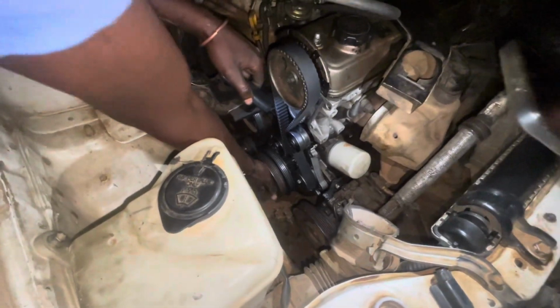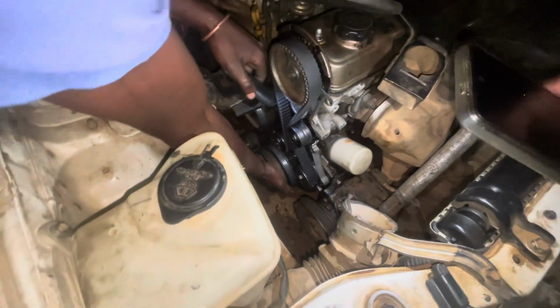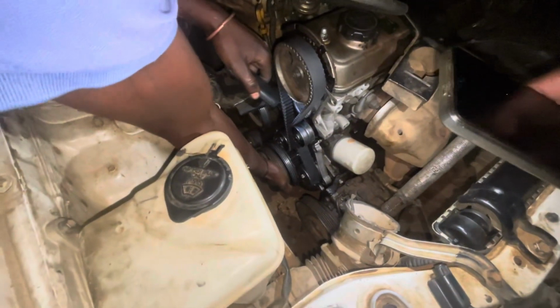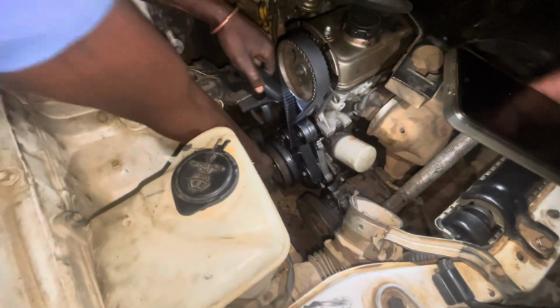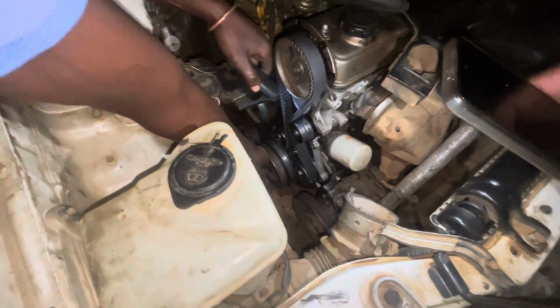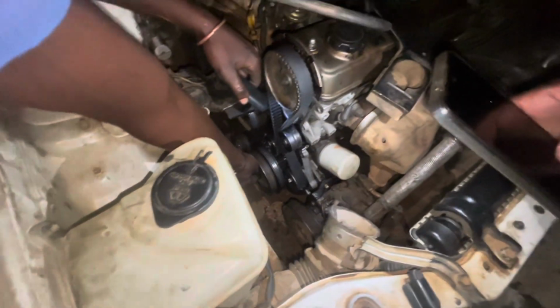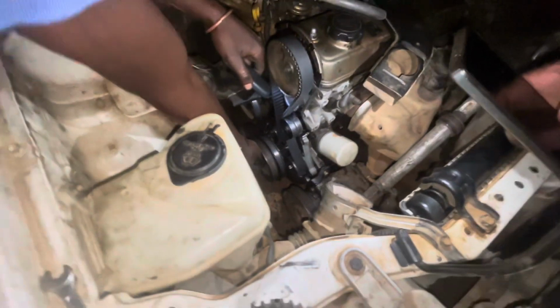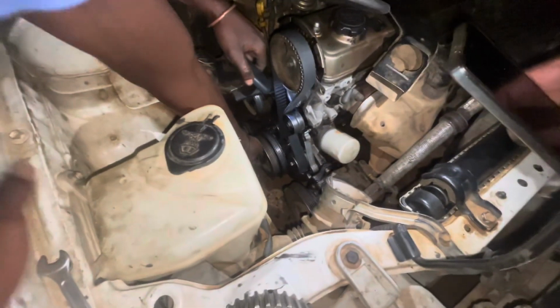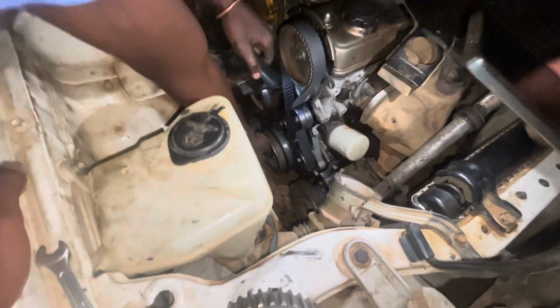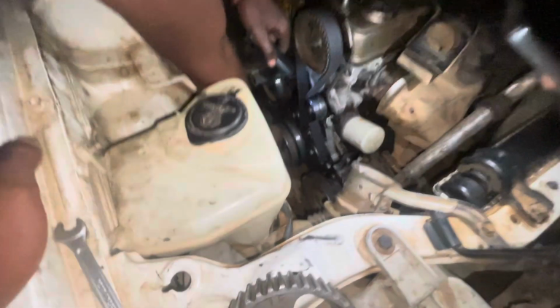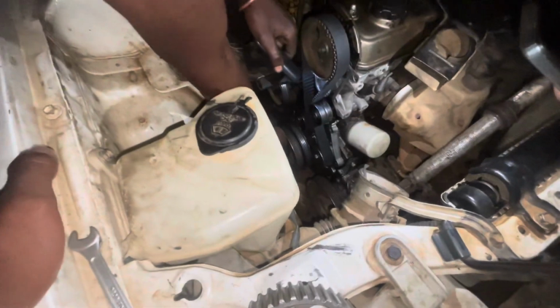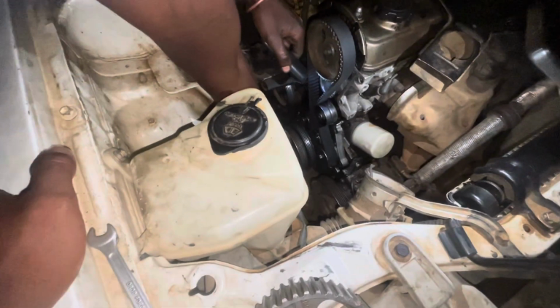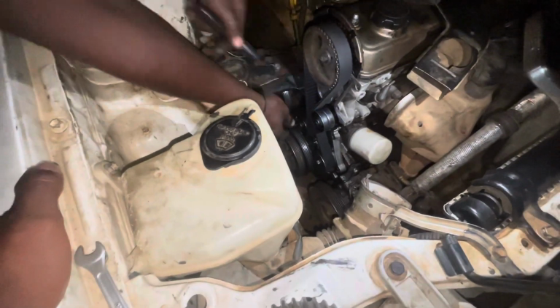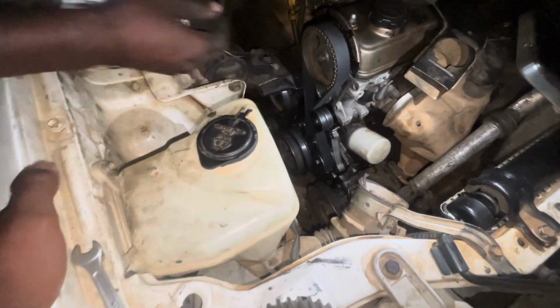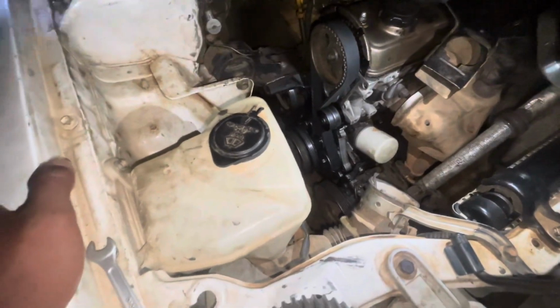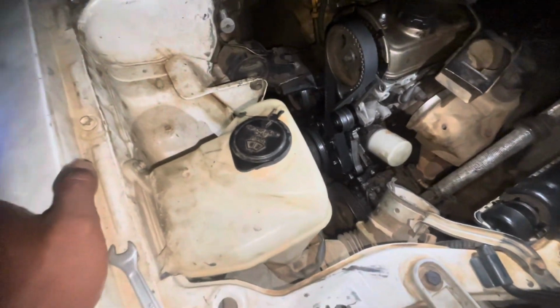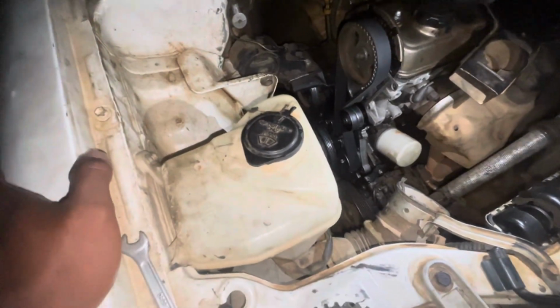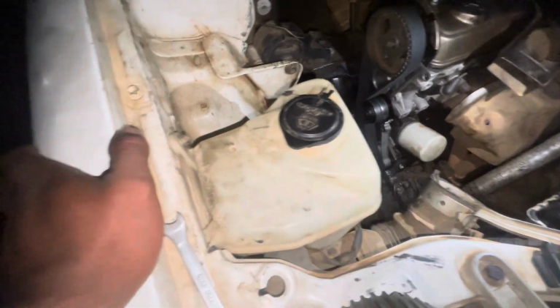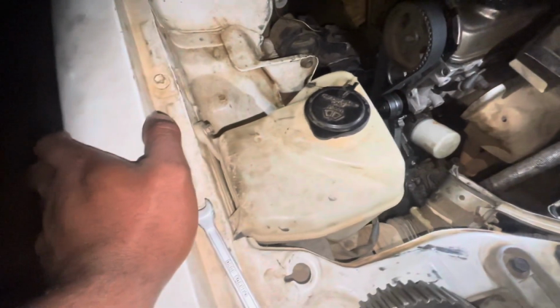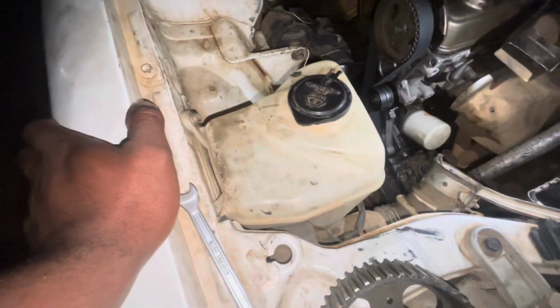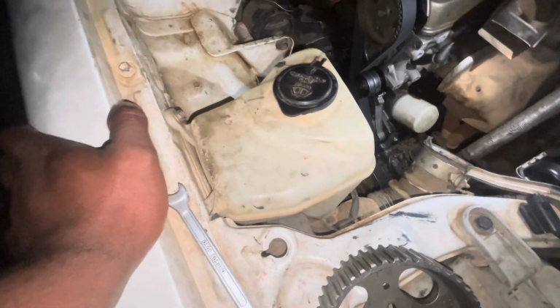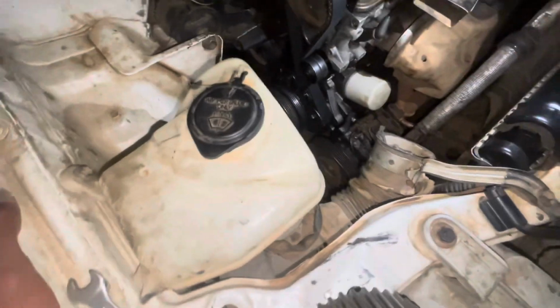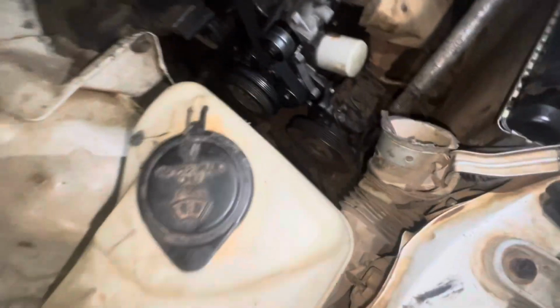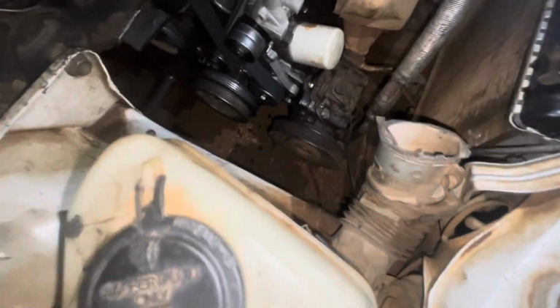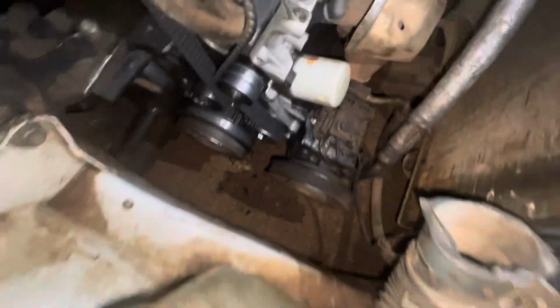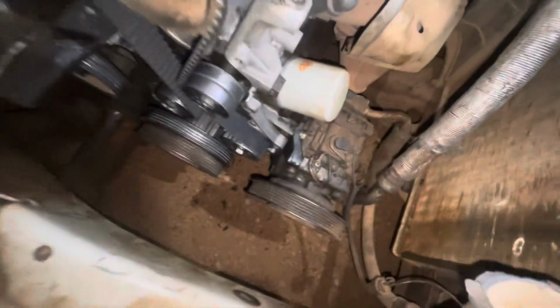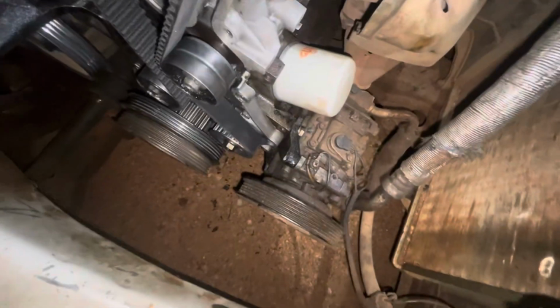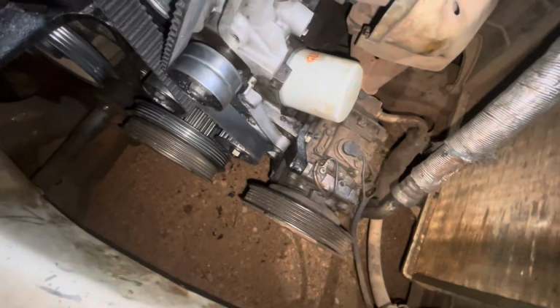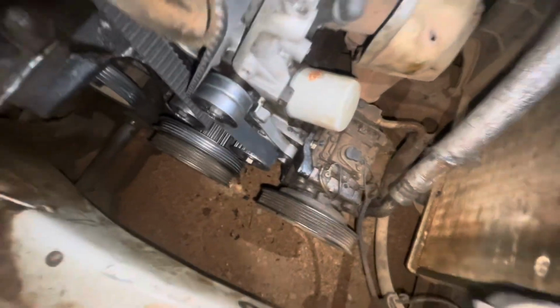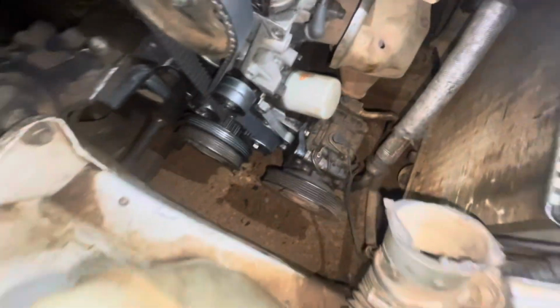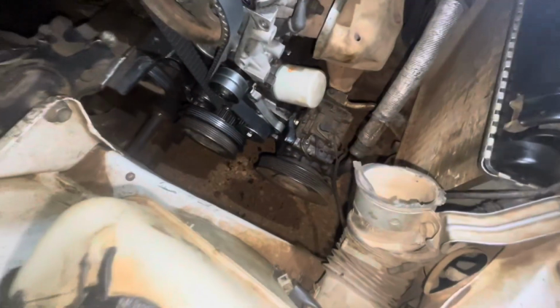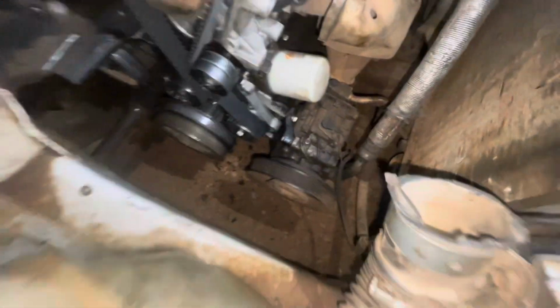The crank pulley is balanced by that component. Then you put this one — this one is for your aircon. This is the aircon pump for the 3E. This is my driving Conquest.